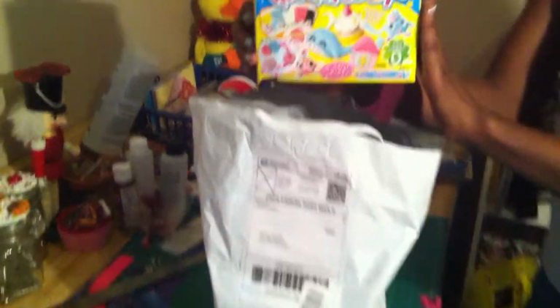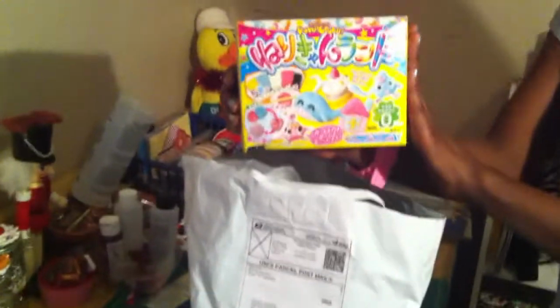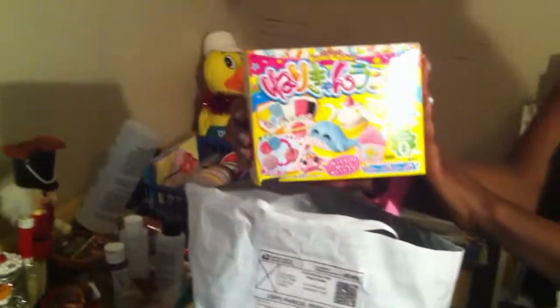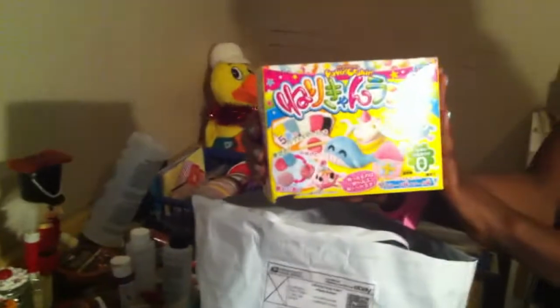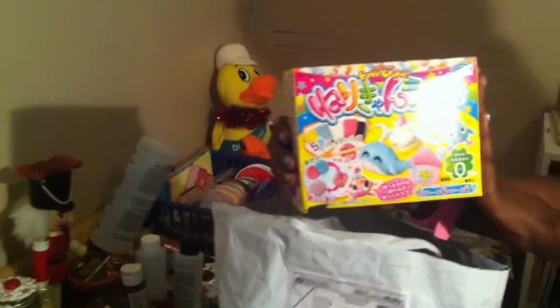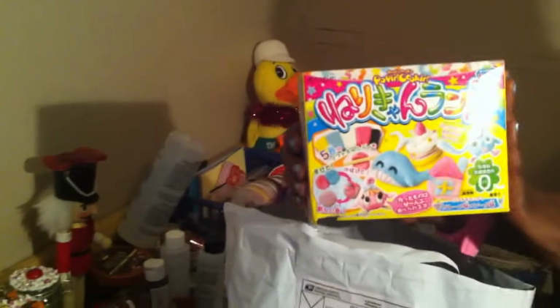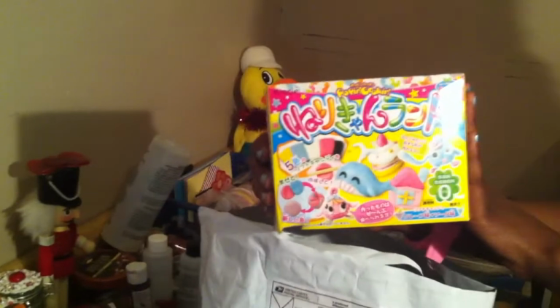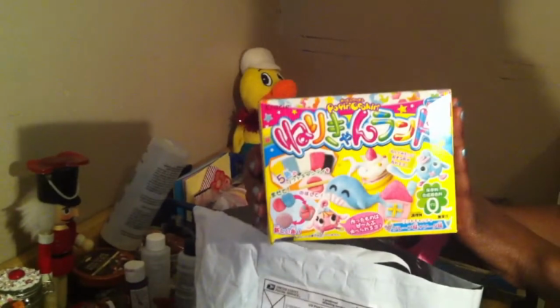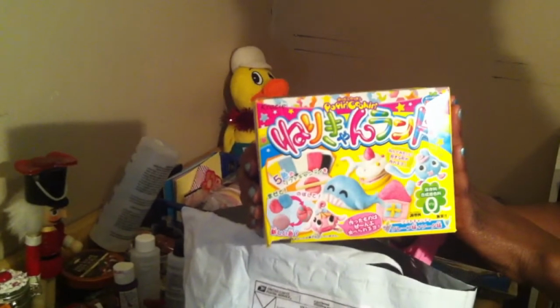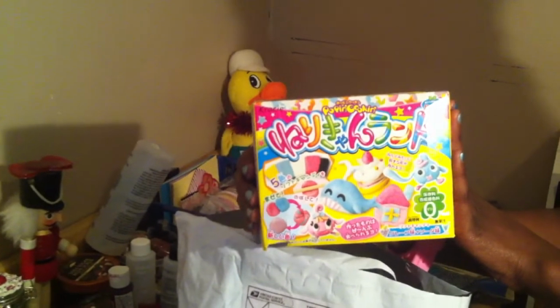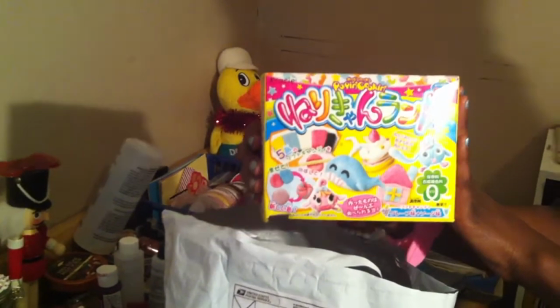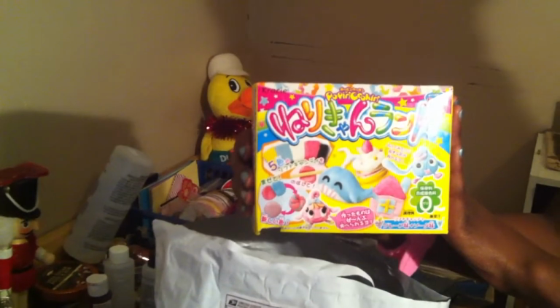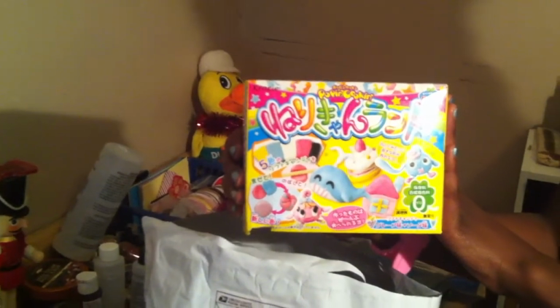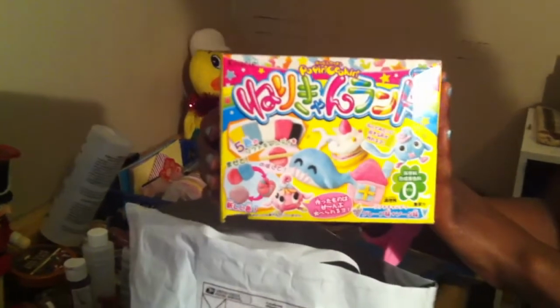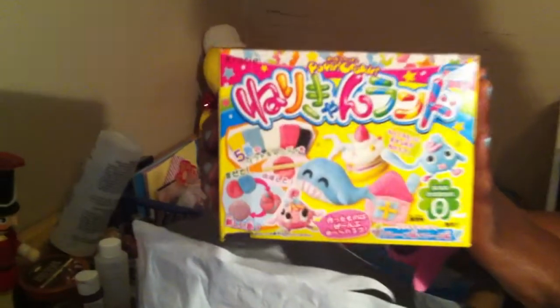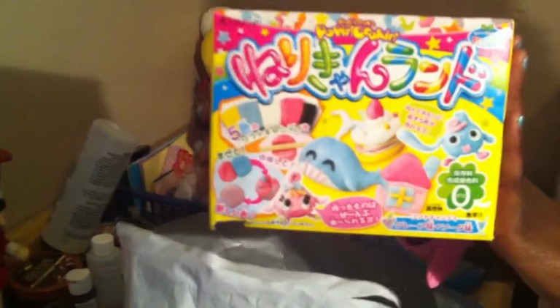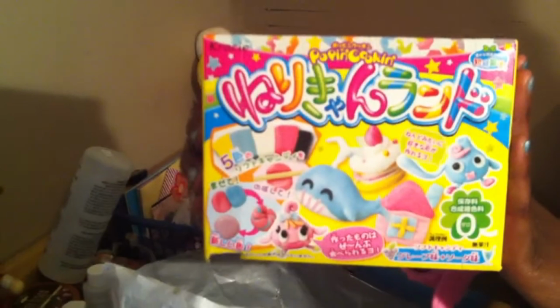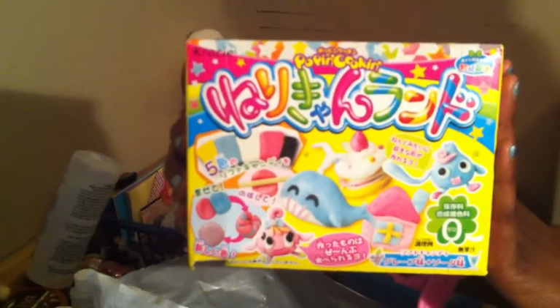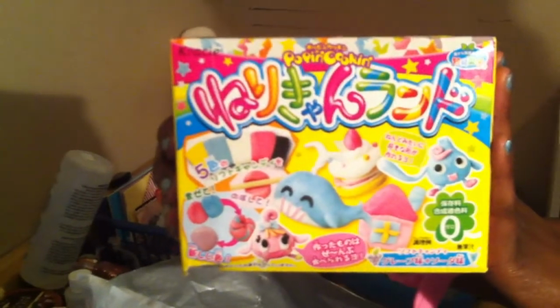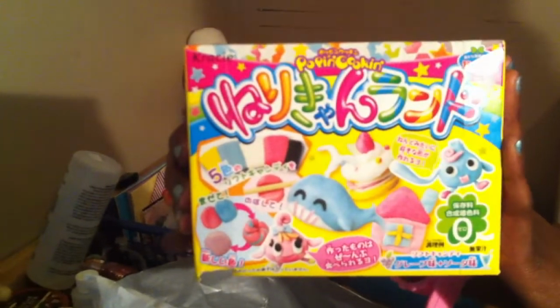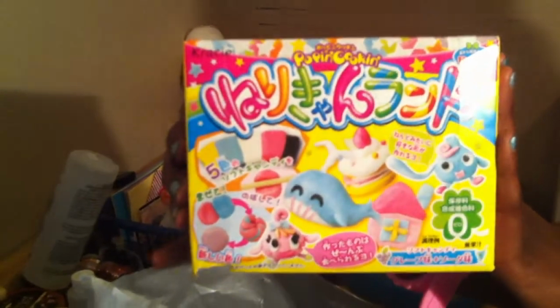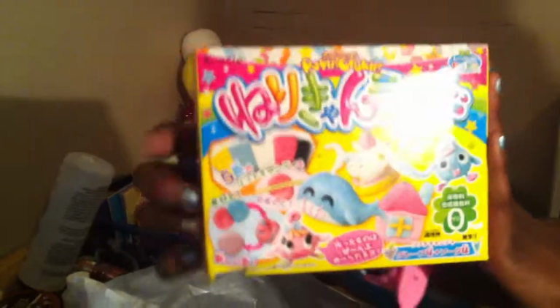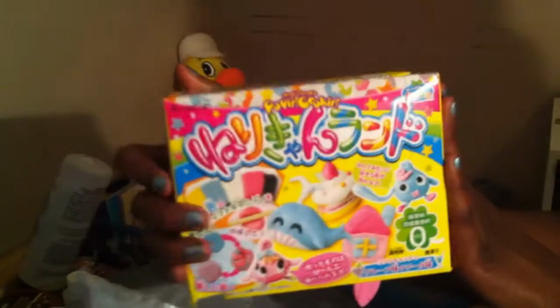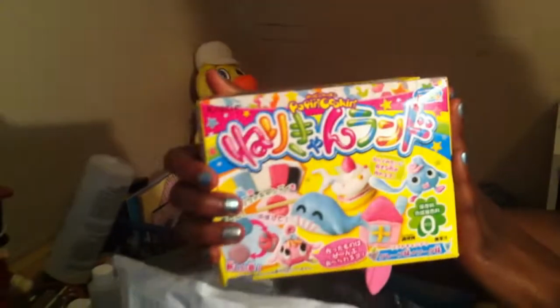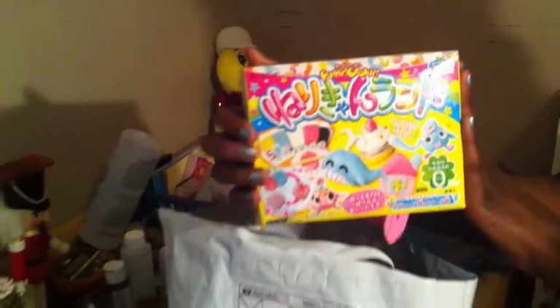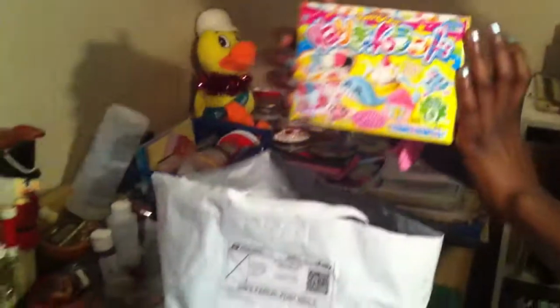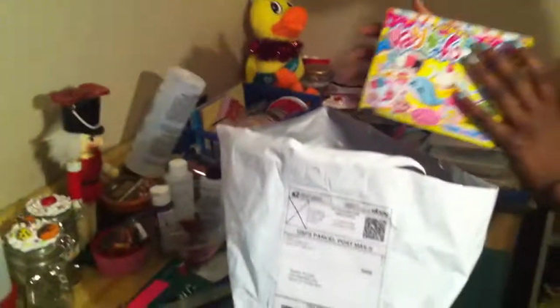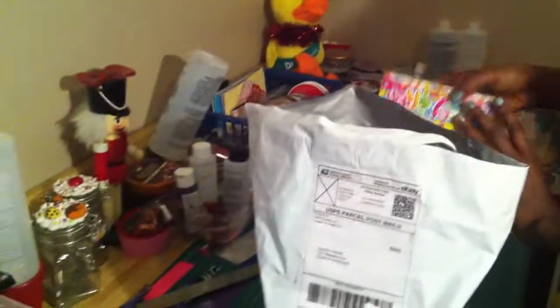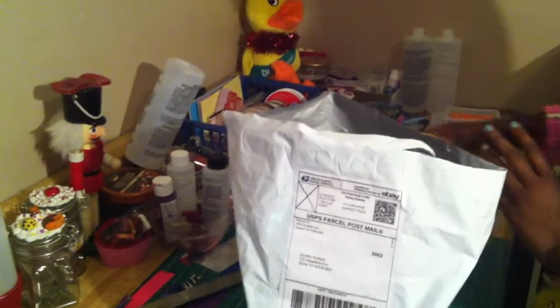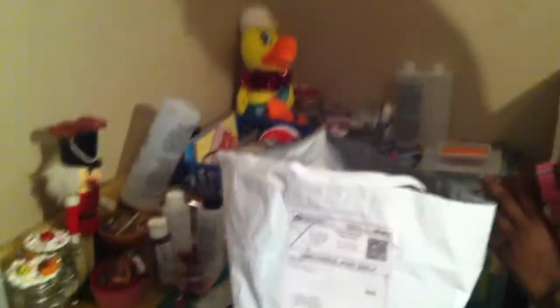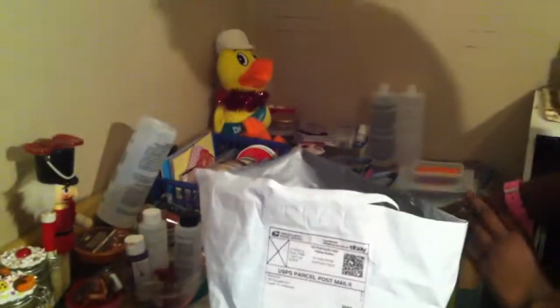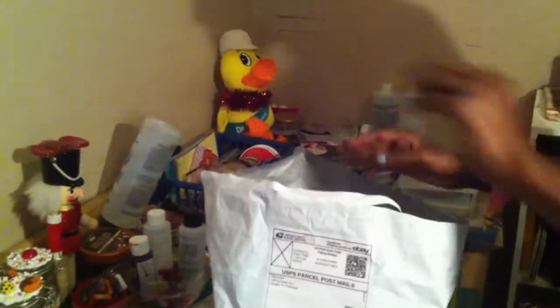What's the first thing we have? The Nuri Candyland. Okay, this is the DIY kit, the Nuri Candyland. Alrighty, and that's Elena's.